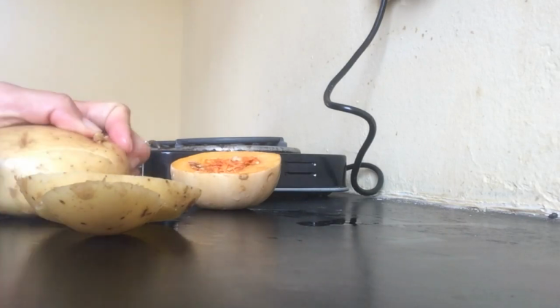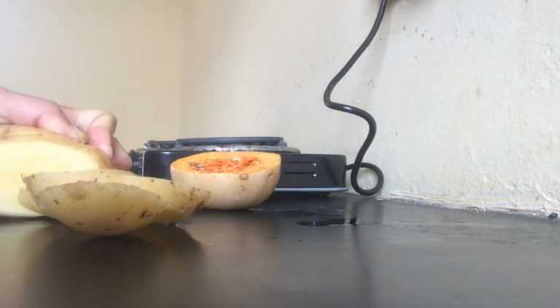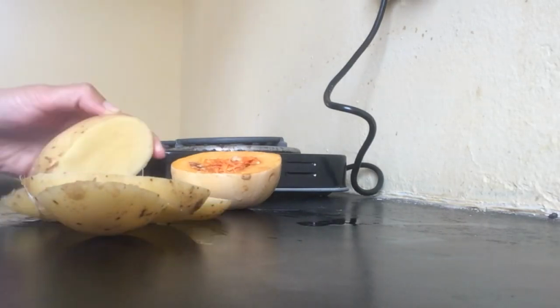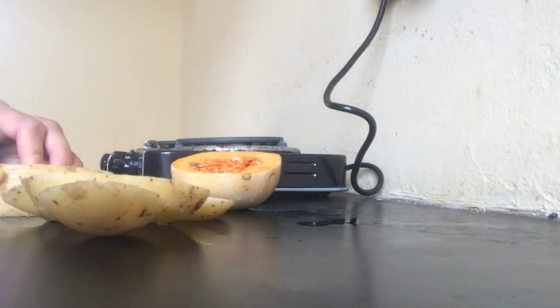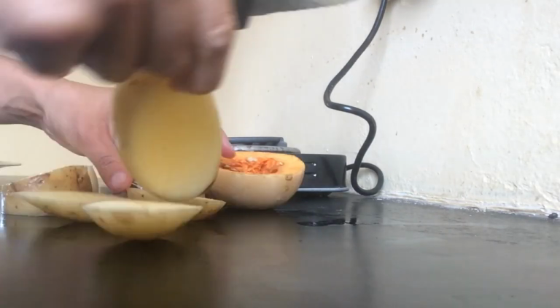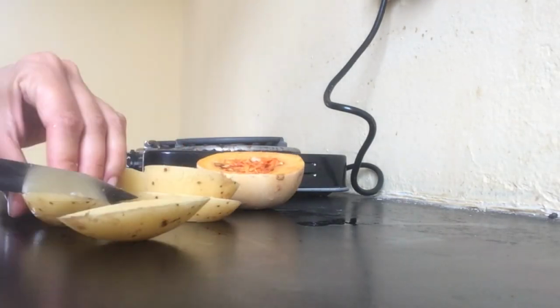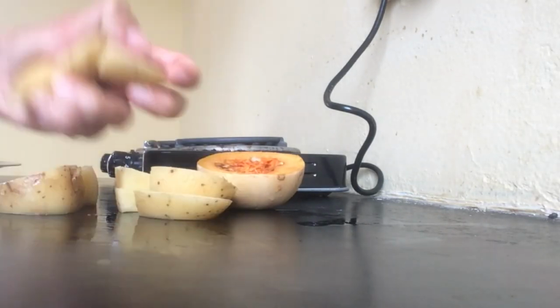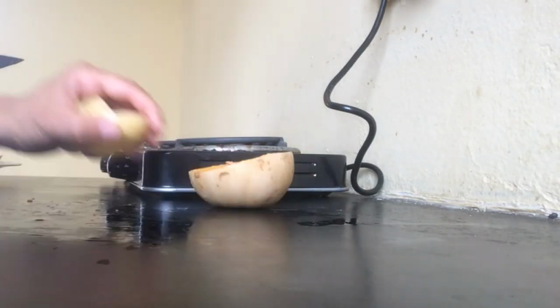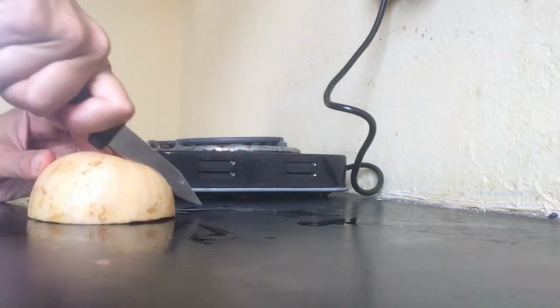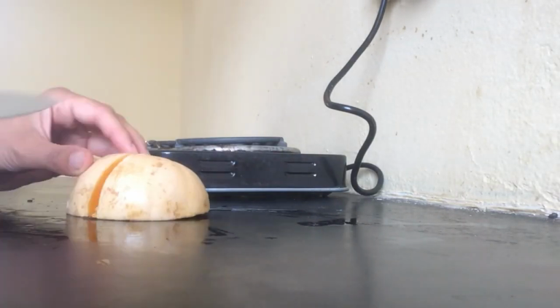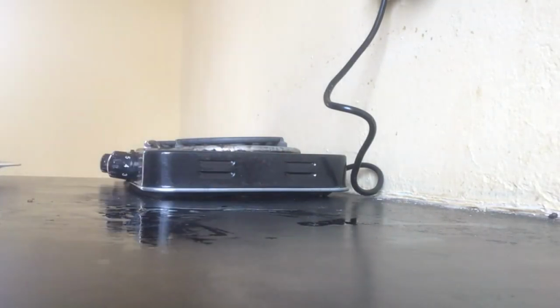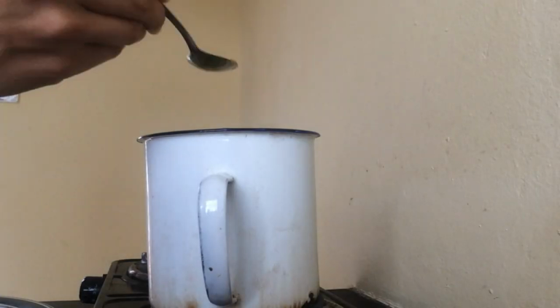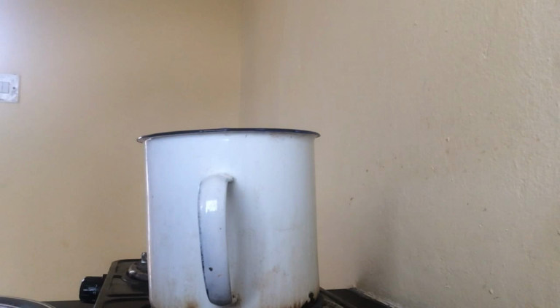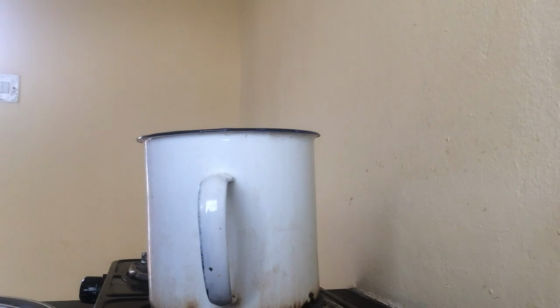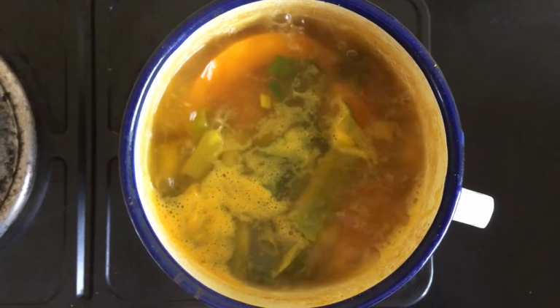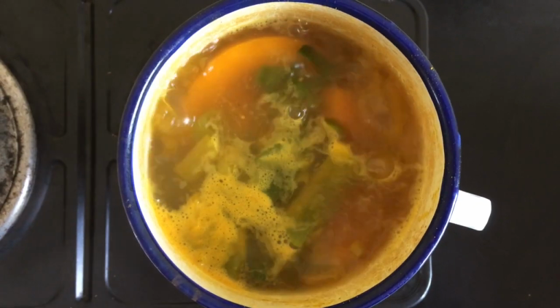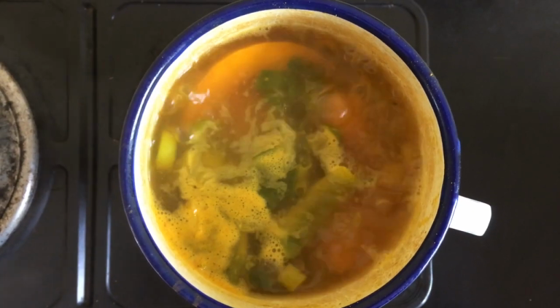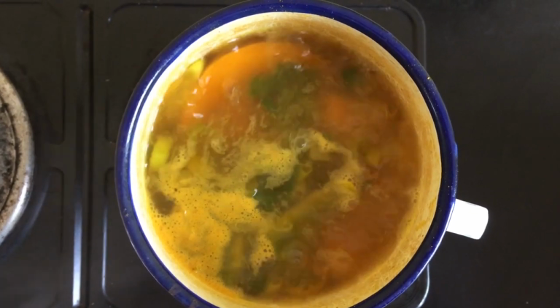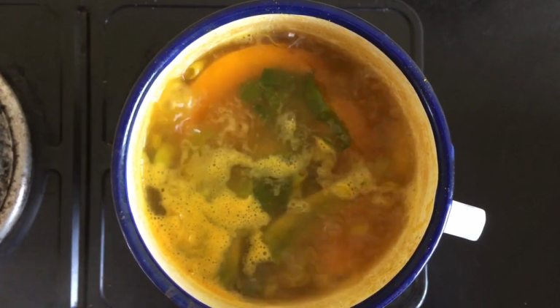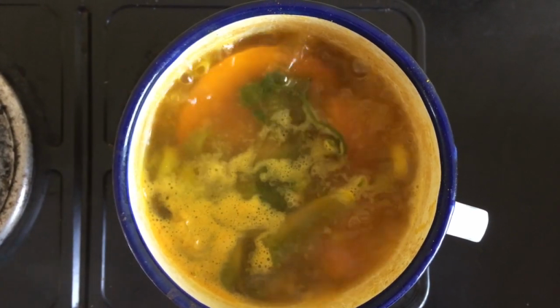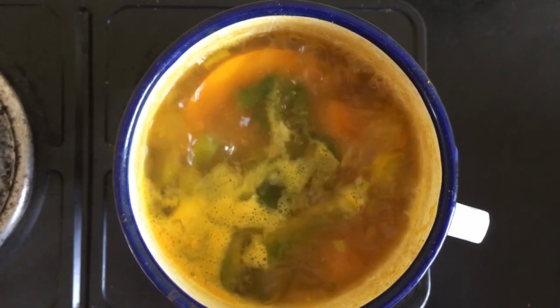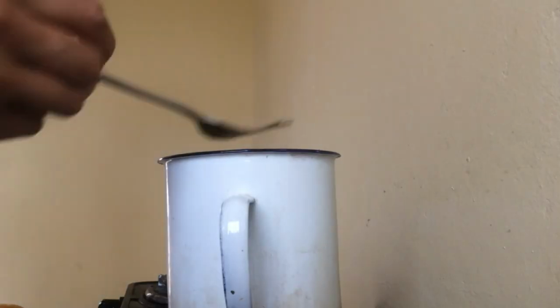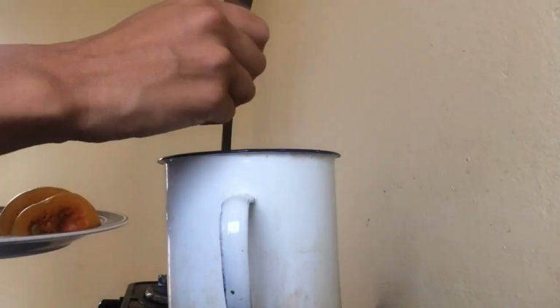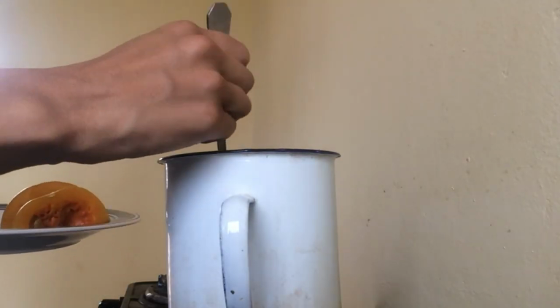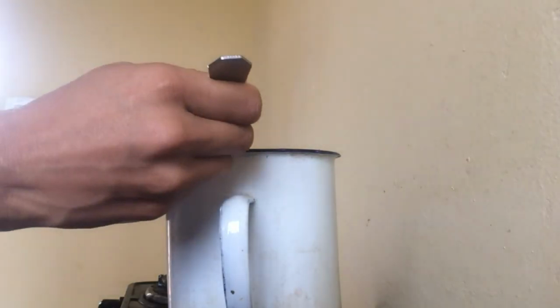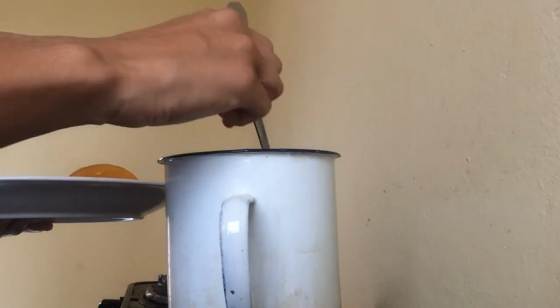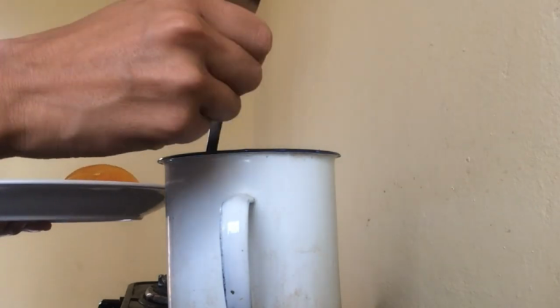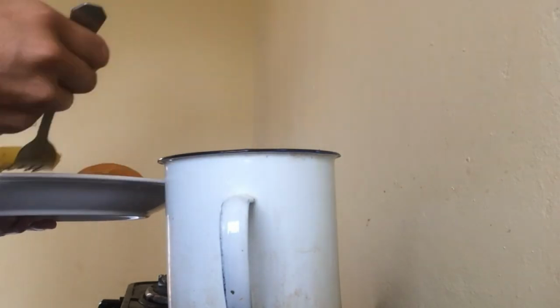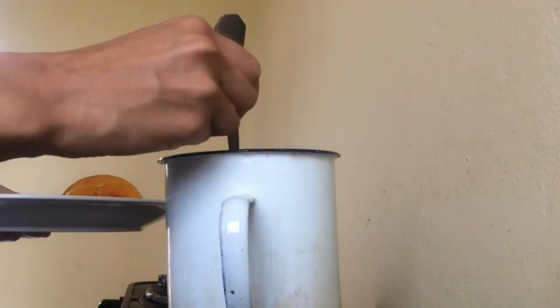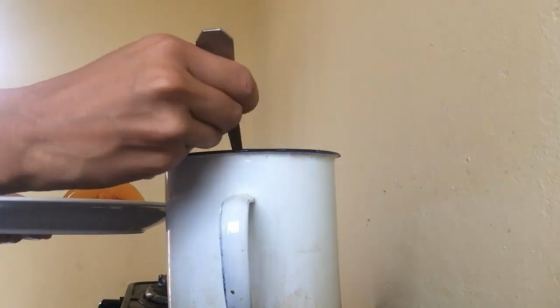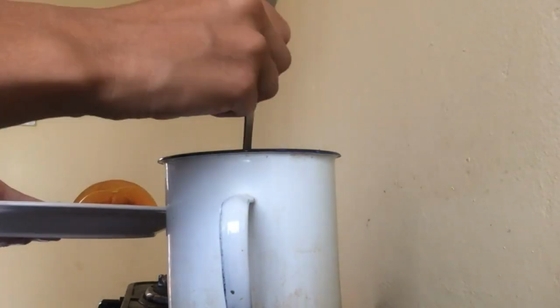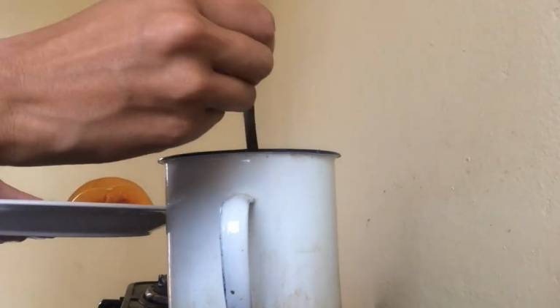We slice them and put them into boiling water, as much as is necessary for them to cook — so around three cups of water.